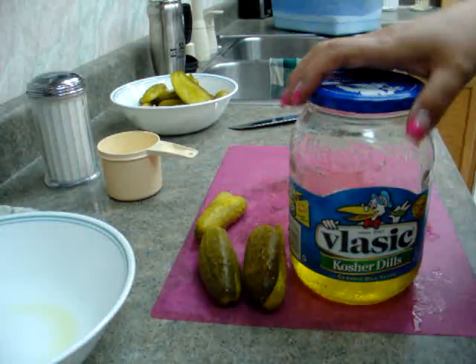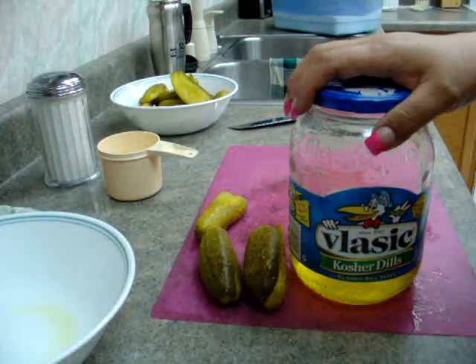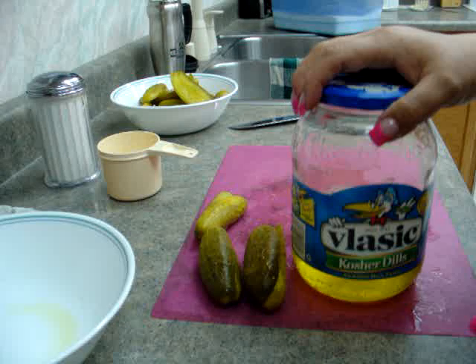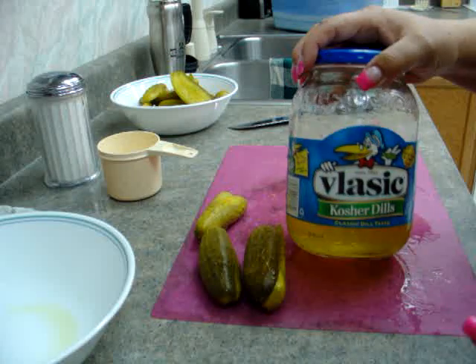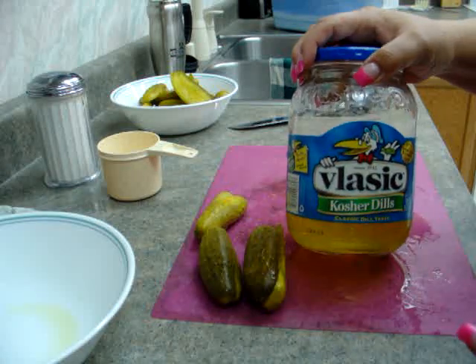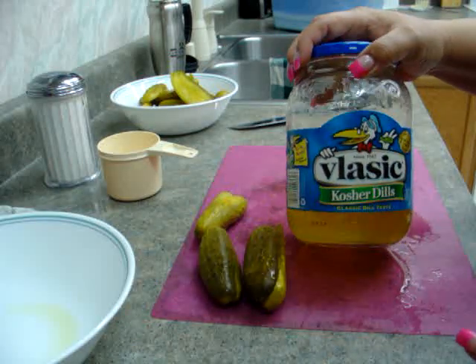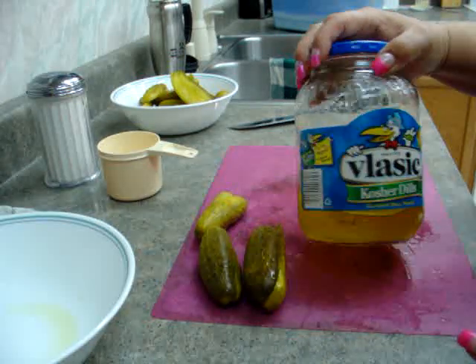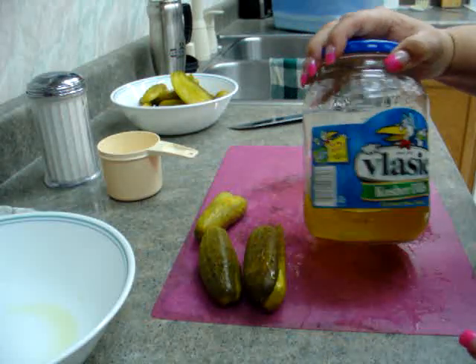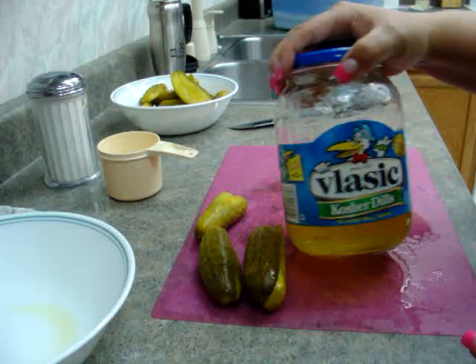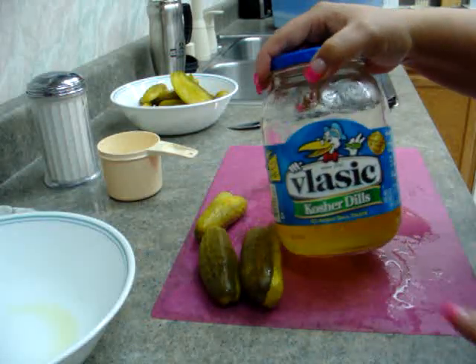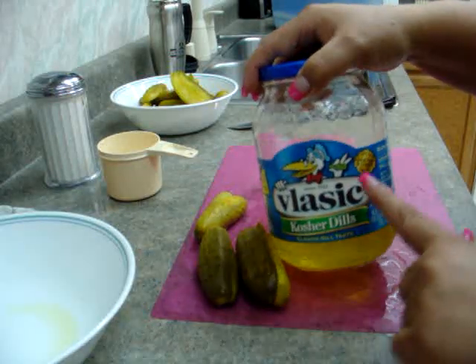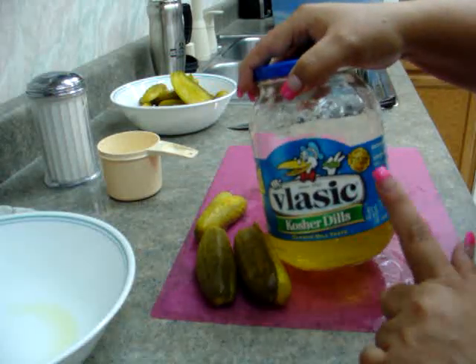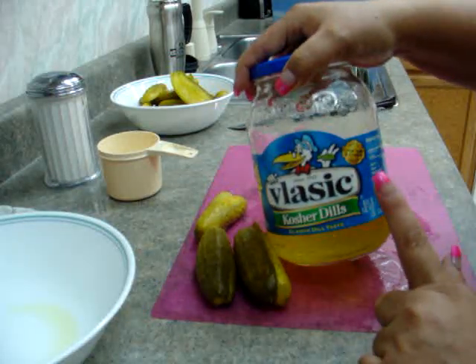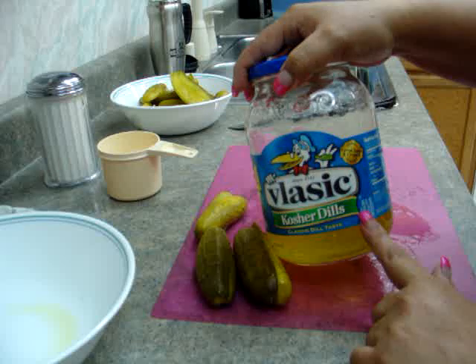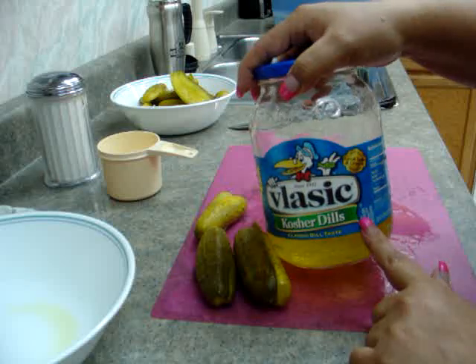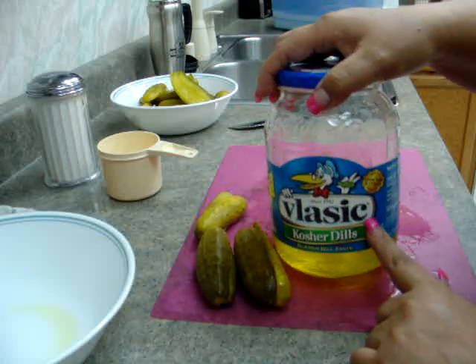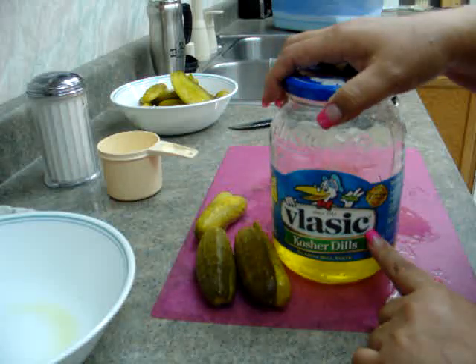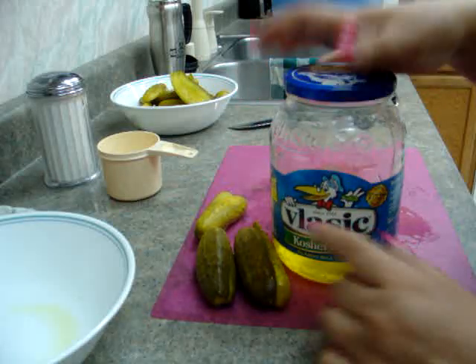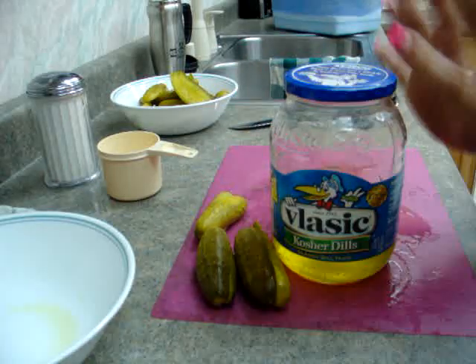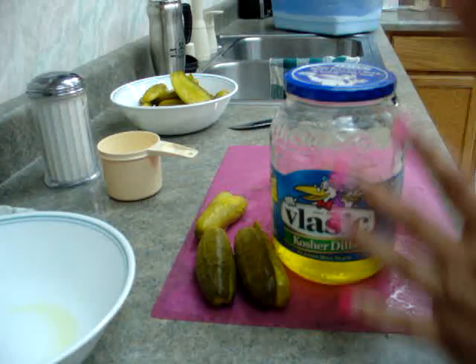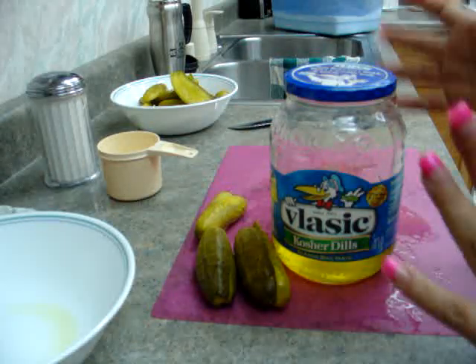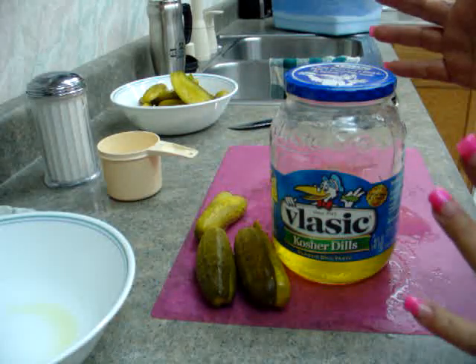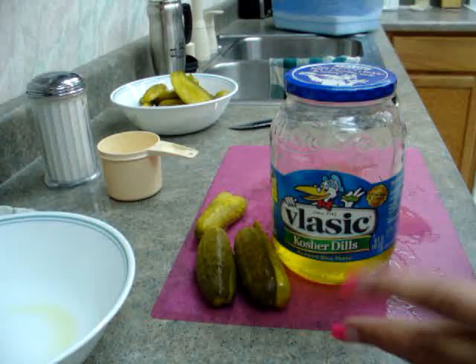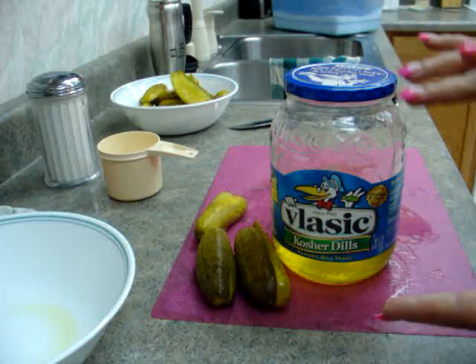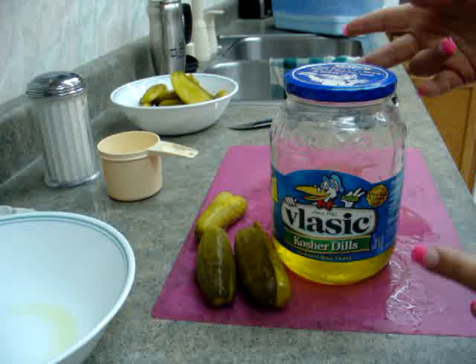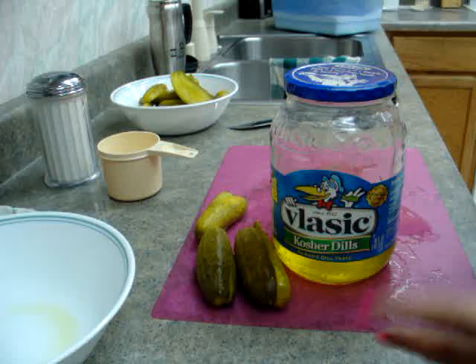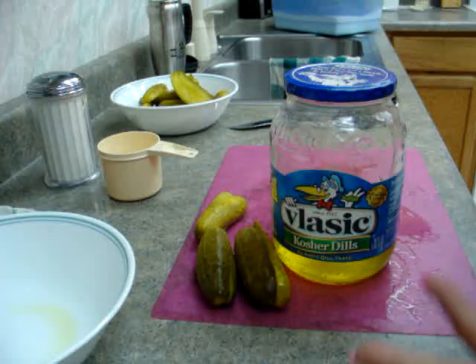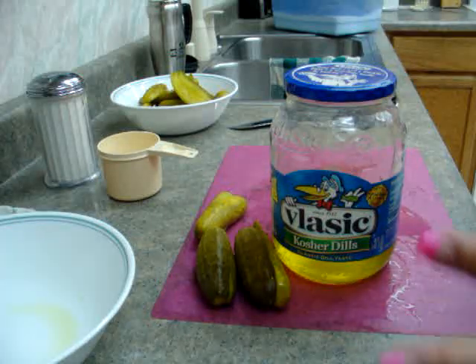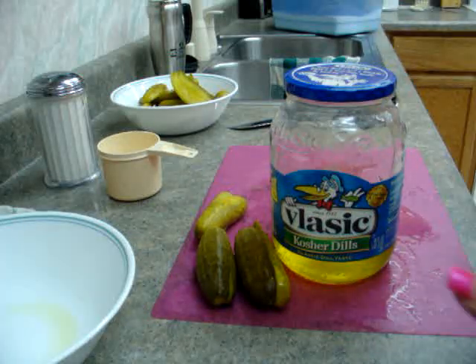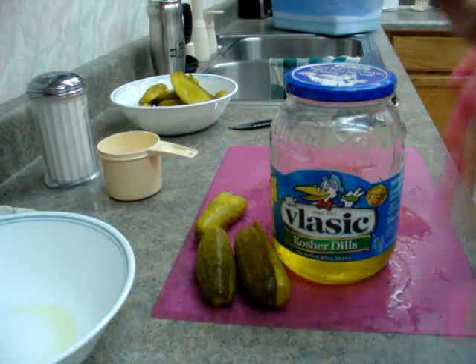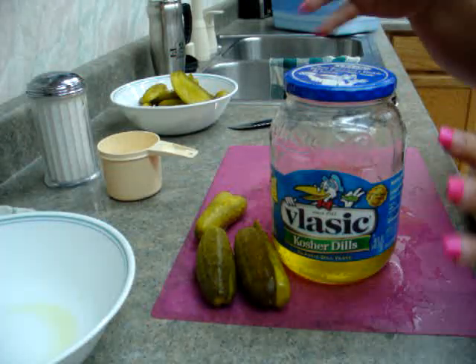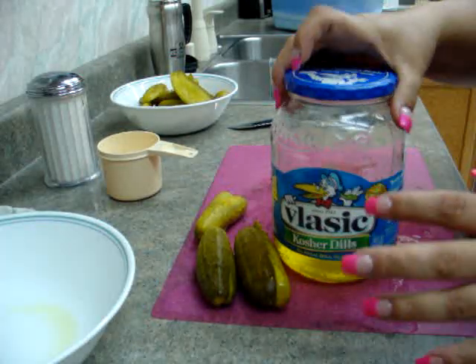He actually used a gallon of kosher dill pickles, and I'm only using a quart and 14 ounces. So I'm just going to have to adjust the flavor a little bit — use one packet instead of two, and one cup of sugar instead of two.